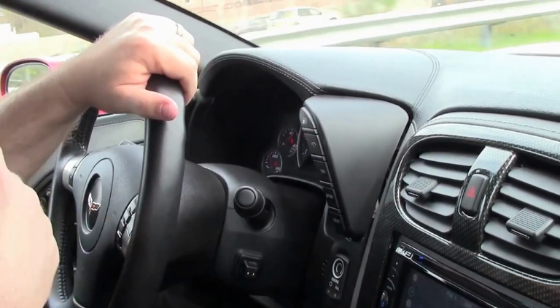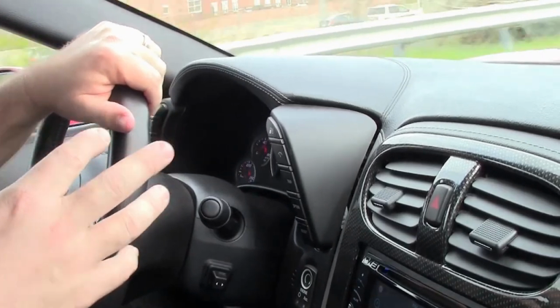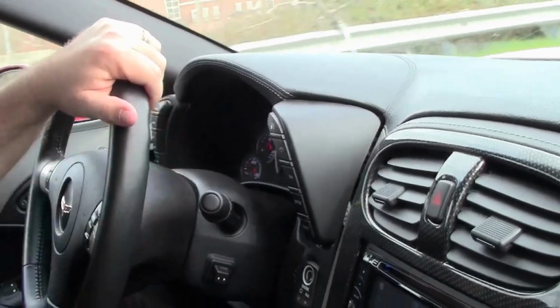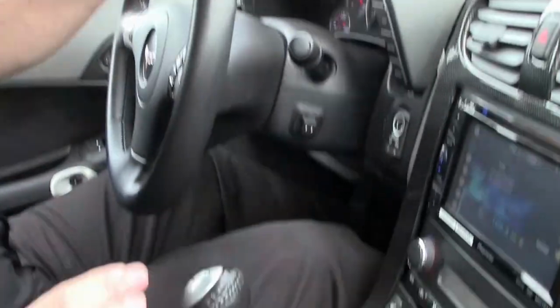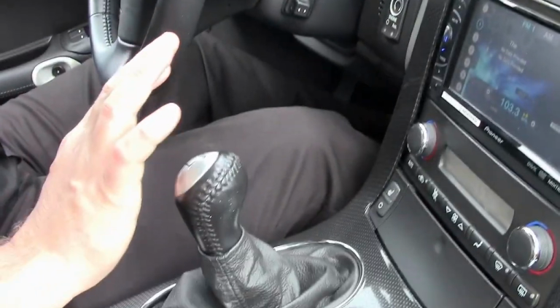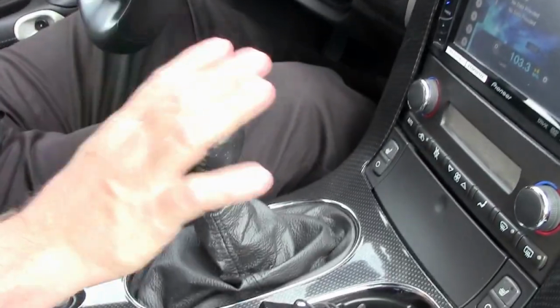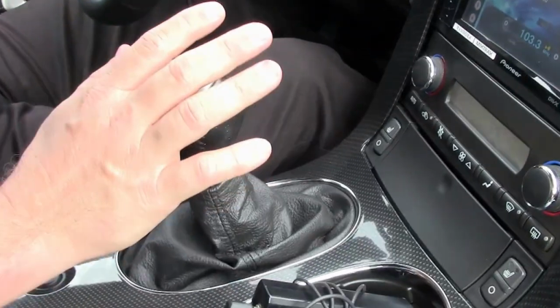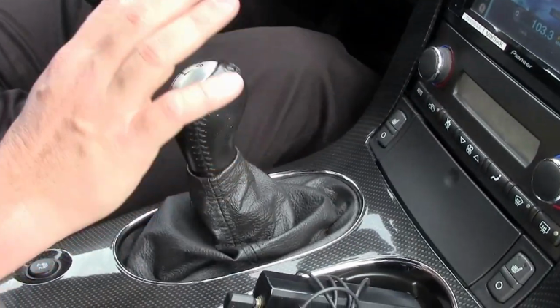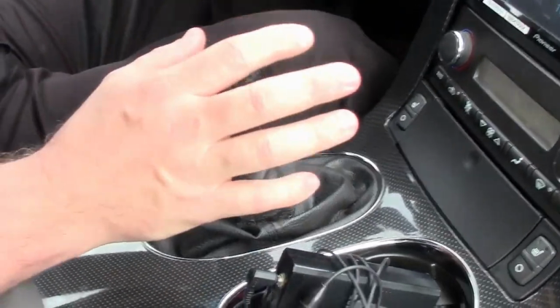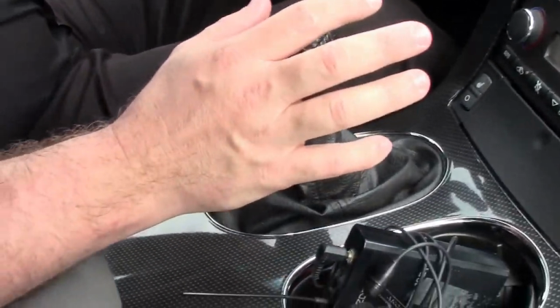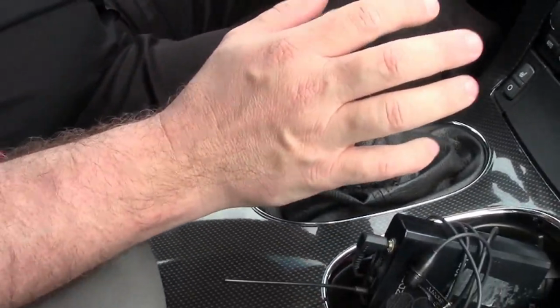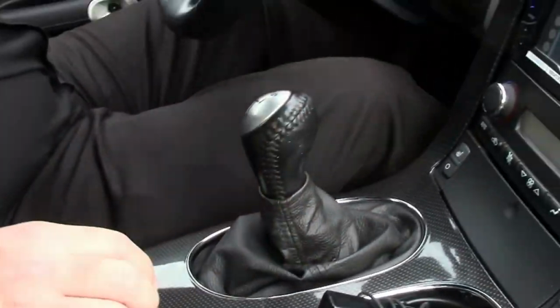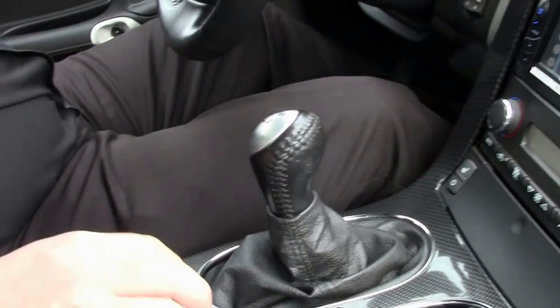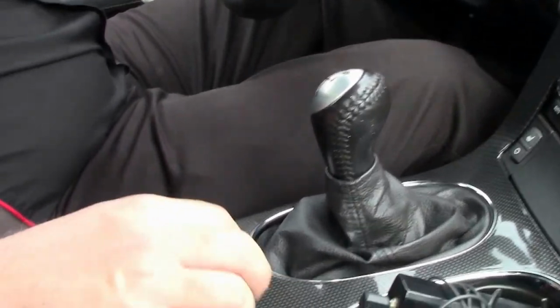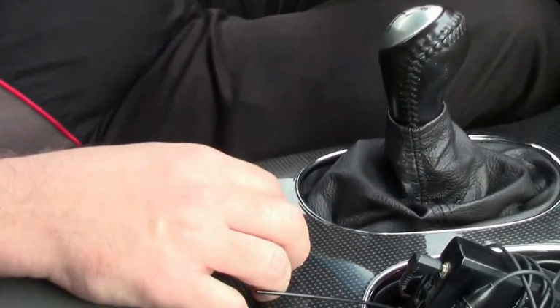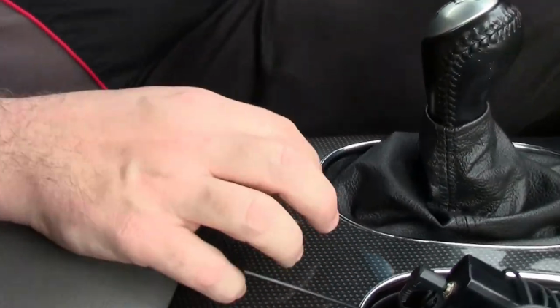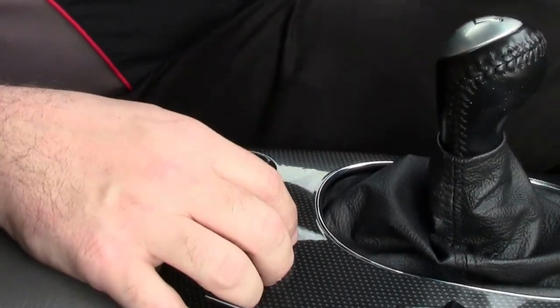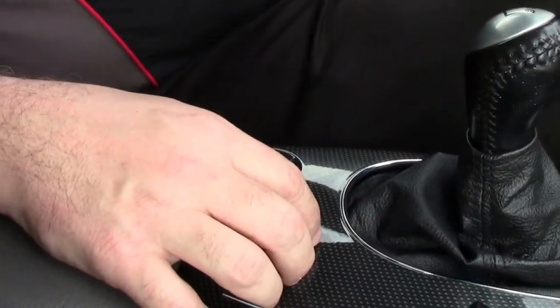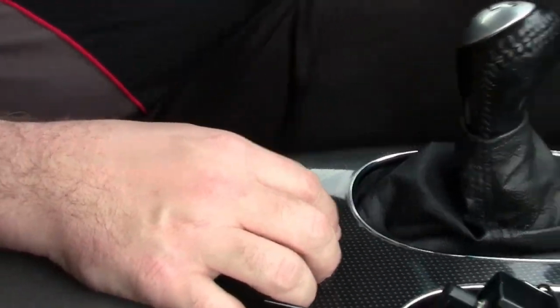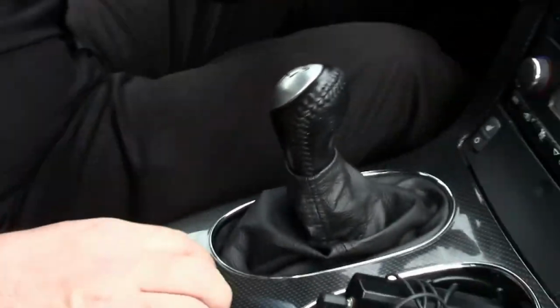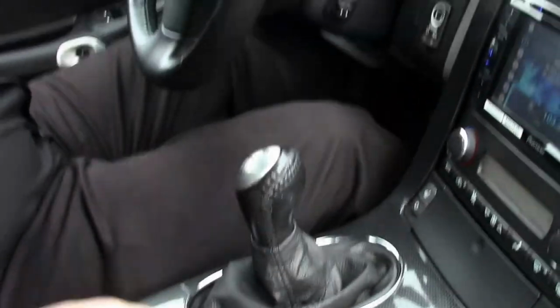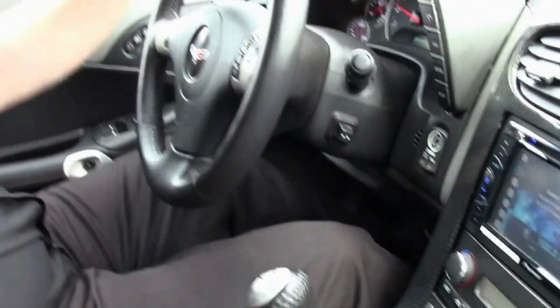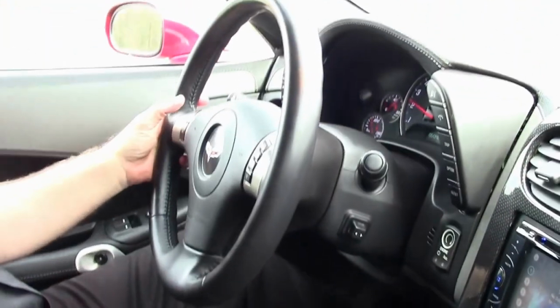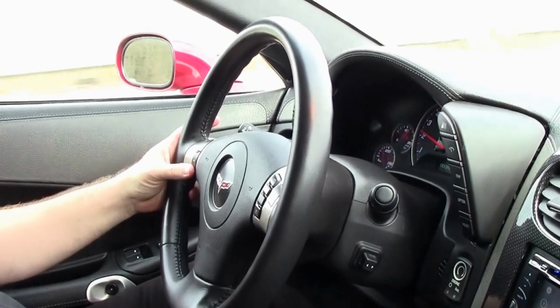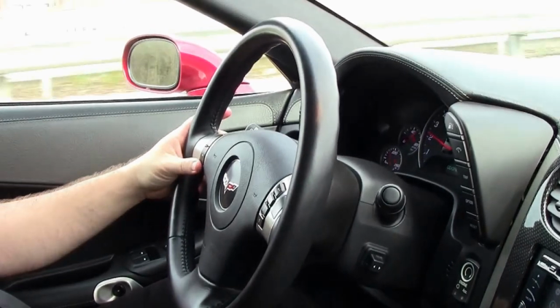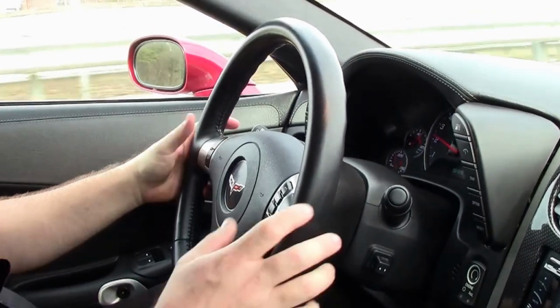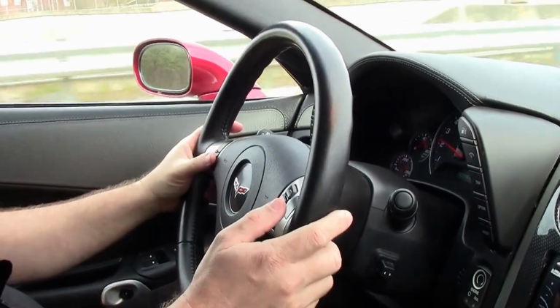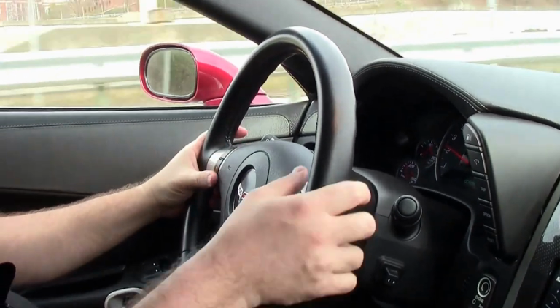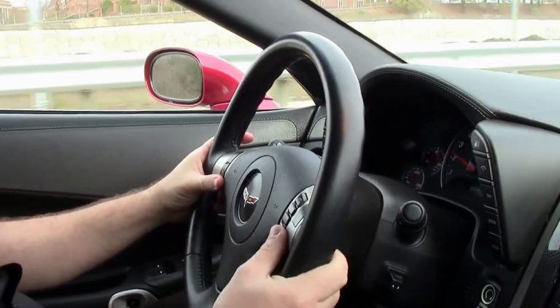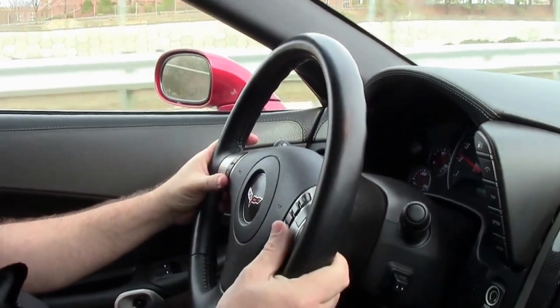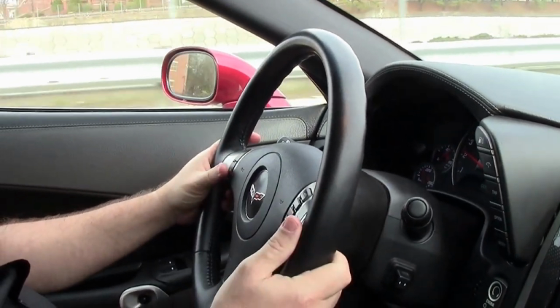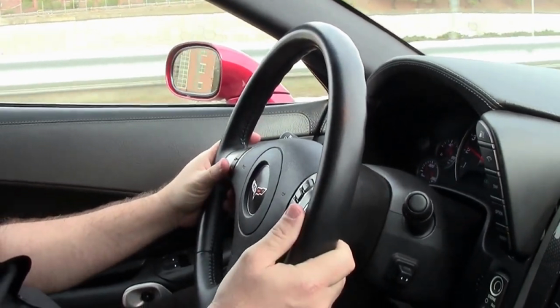Completely loaded. The Grand Sport comes with the Z51 full-time. You could order the magnetic ride — this one did not come with that, so I guess there's one option missing. Bluetooth connectivity for your phone, and then all your stereo controls right here.